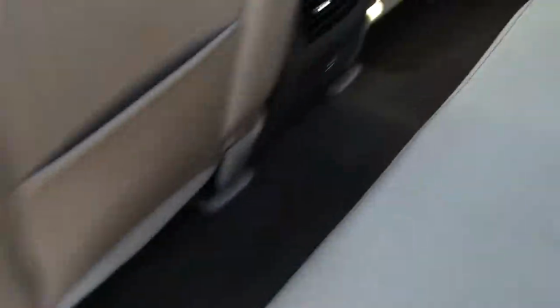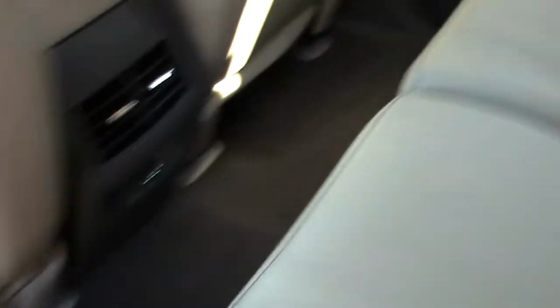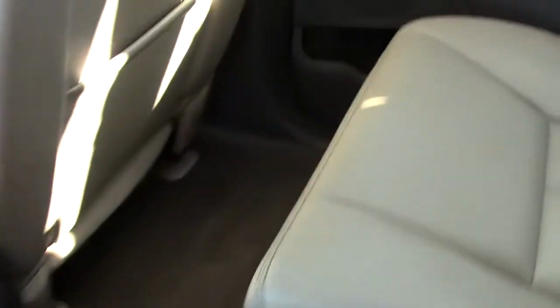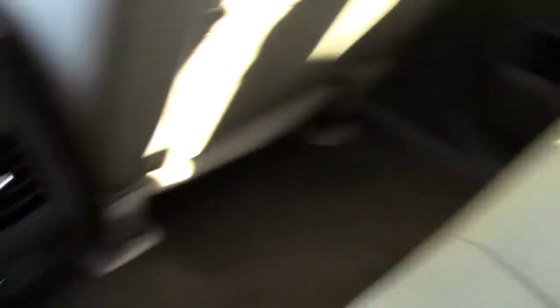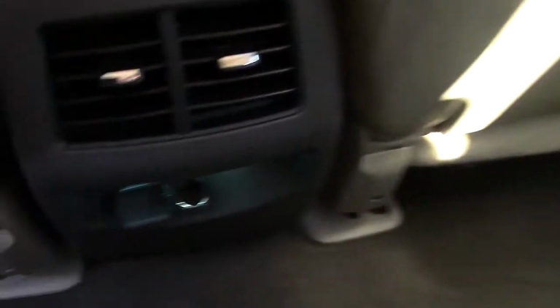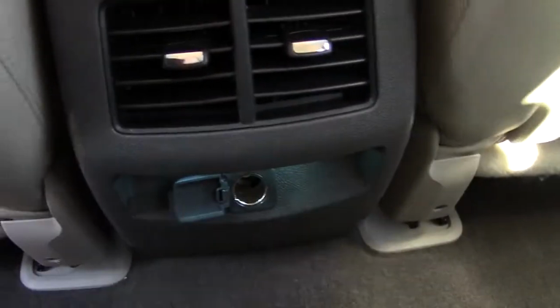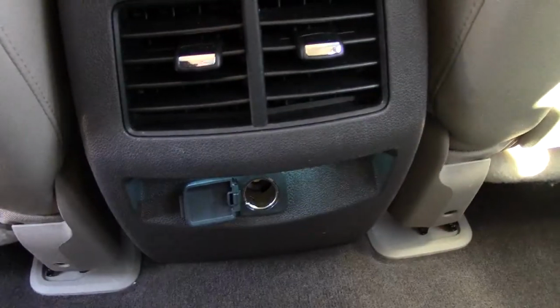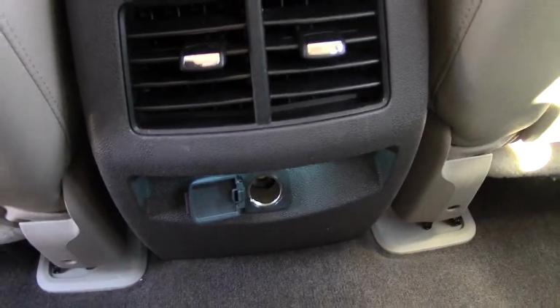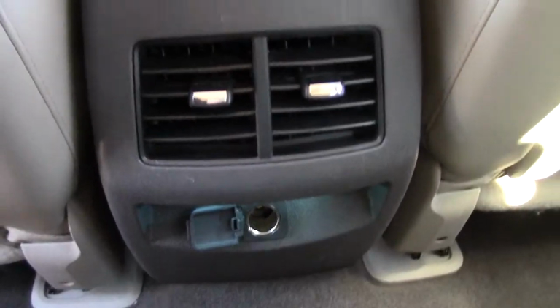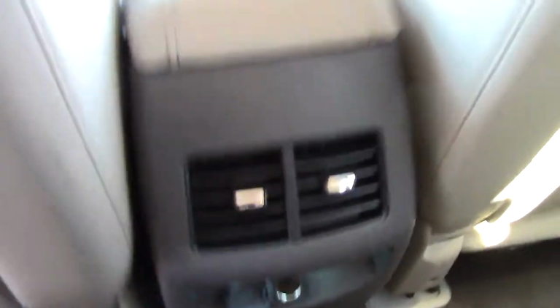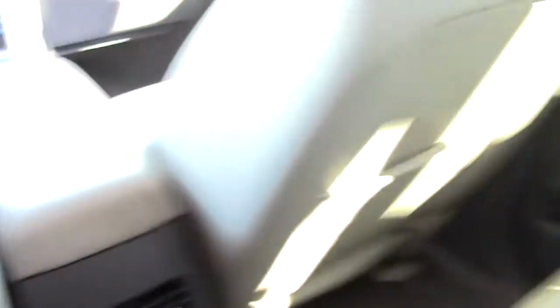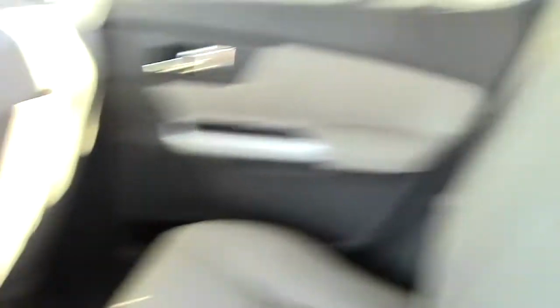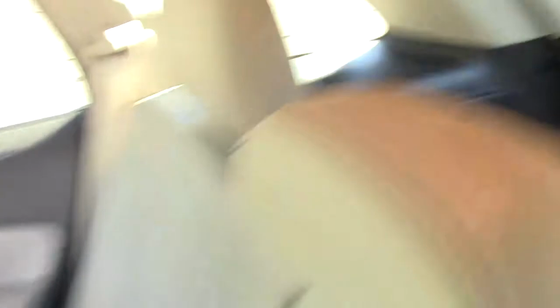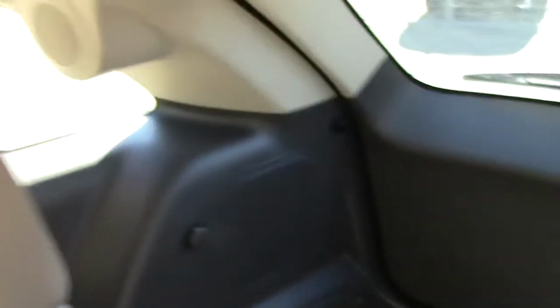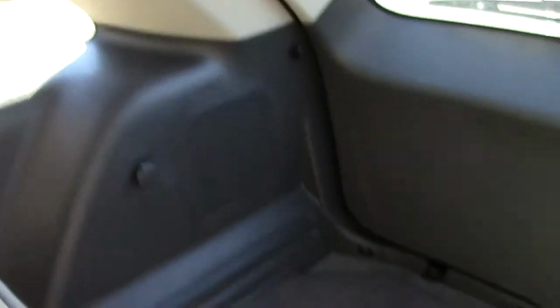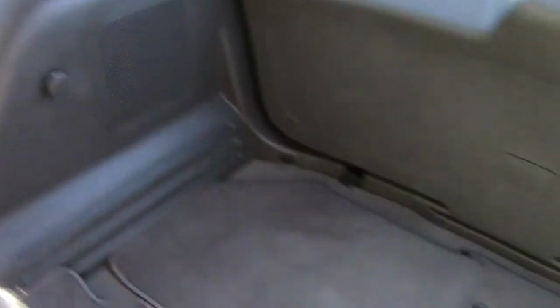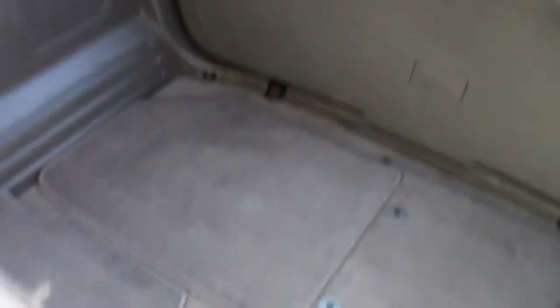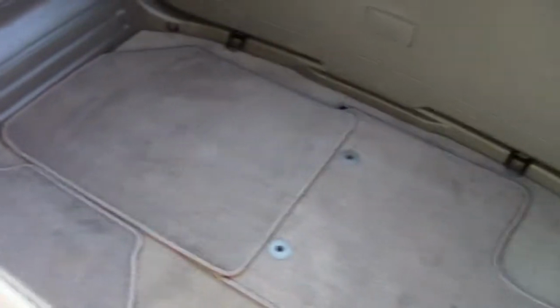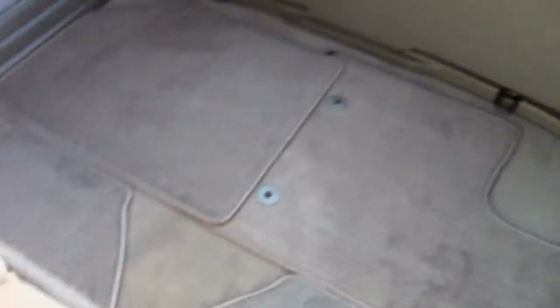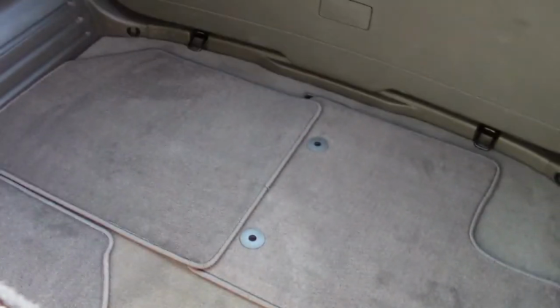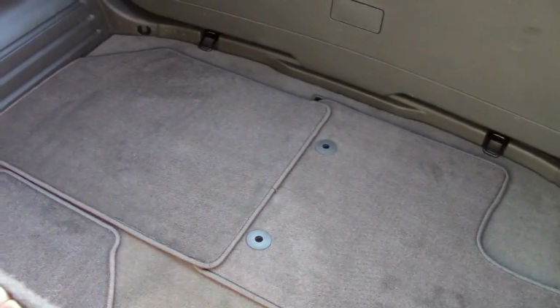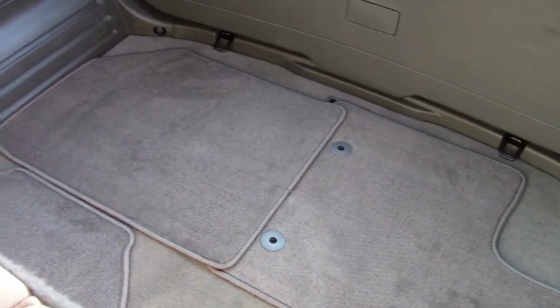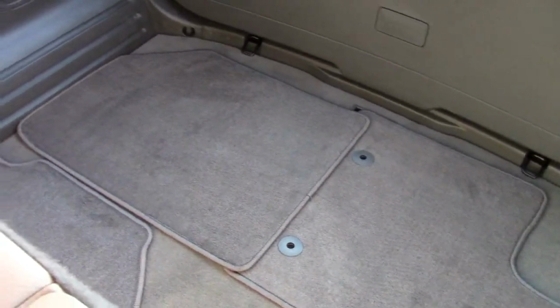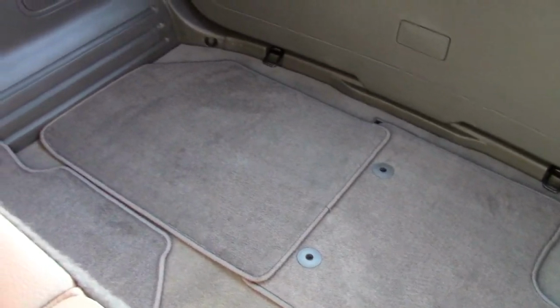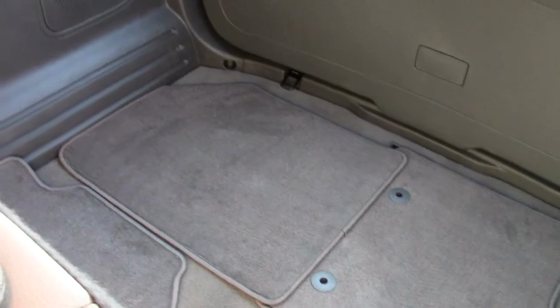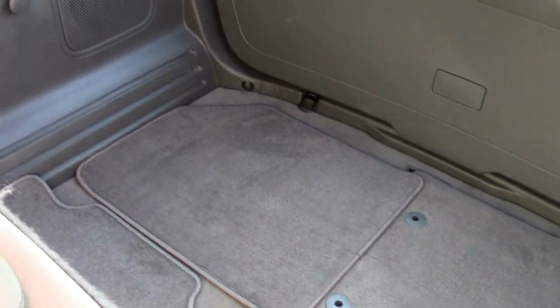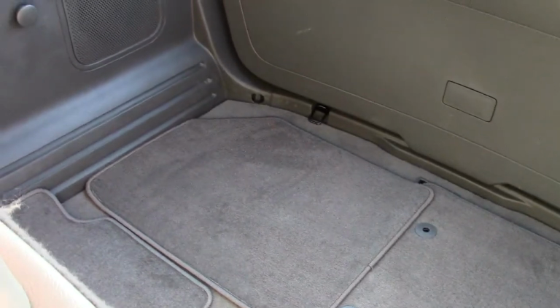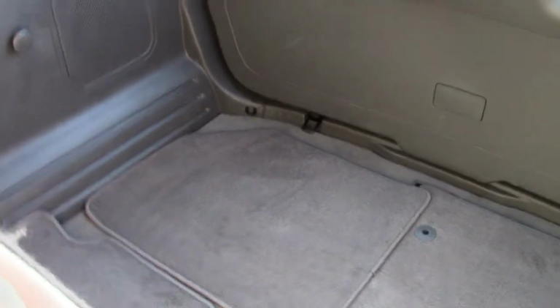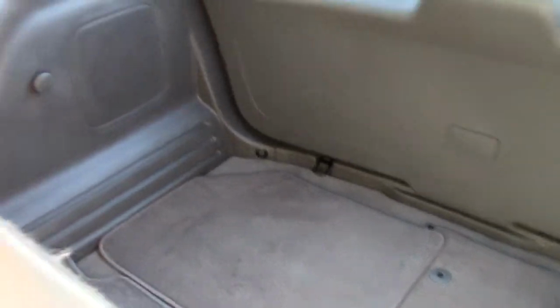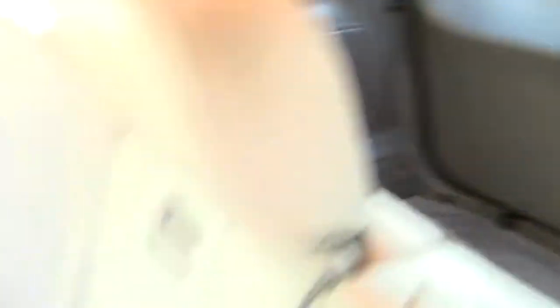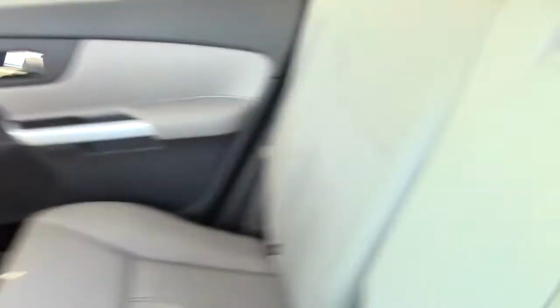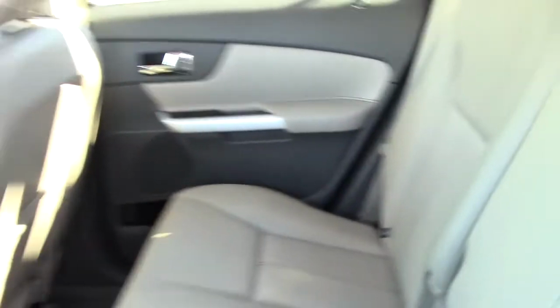Nice leg room throughout the back. Power port and heat vents down below. And then my favorite part of the Edge — this thing has just got more cargo area than you know what to do with back here. Just tons and tons and tons of room in the back. Very, very nice.